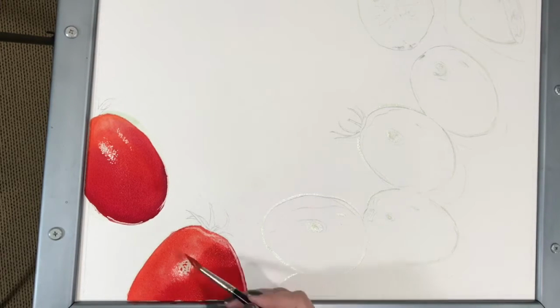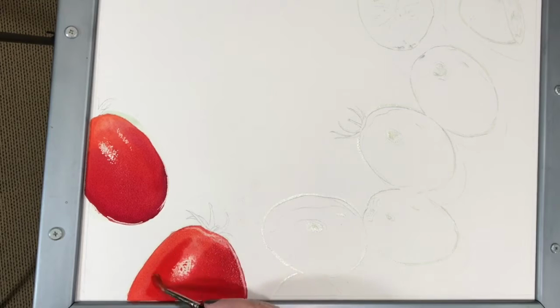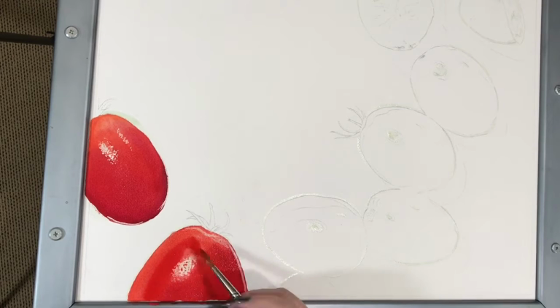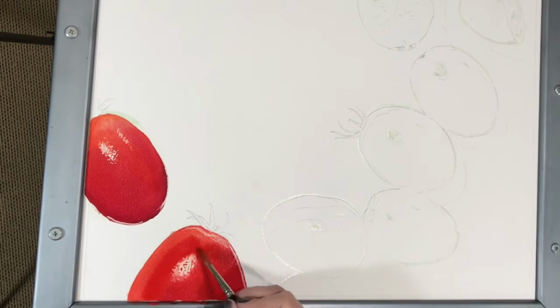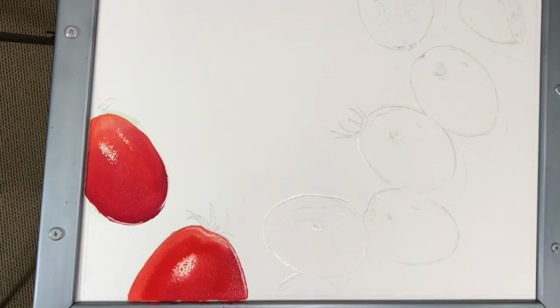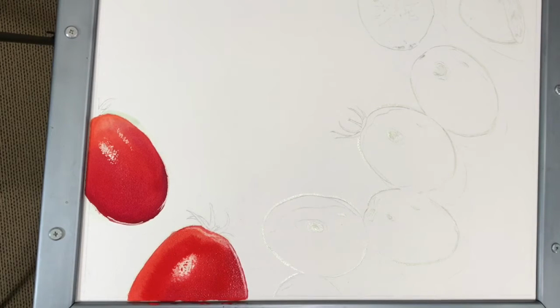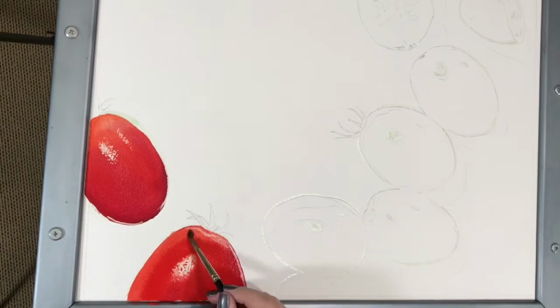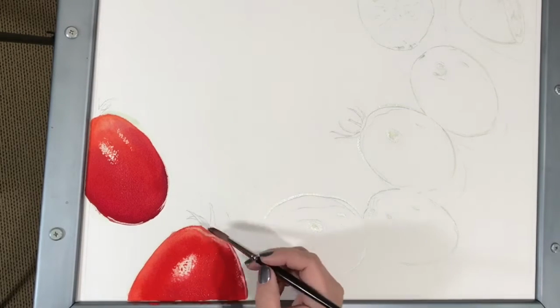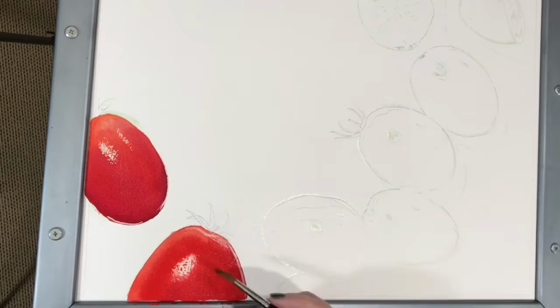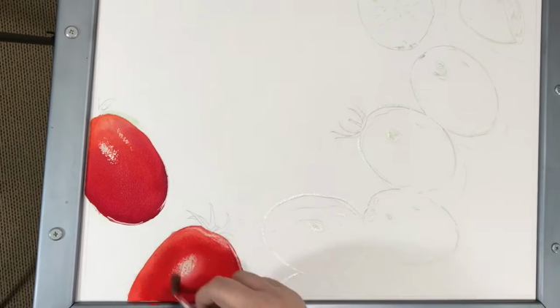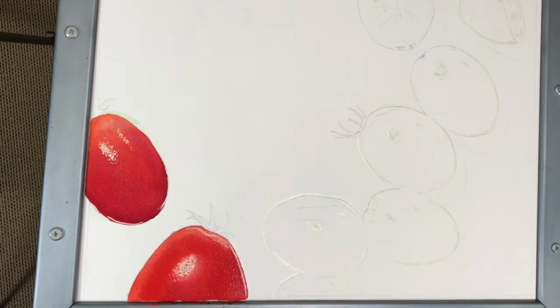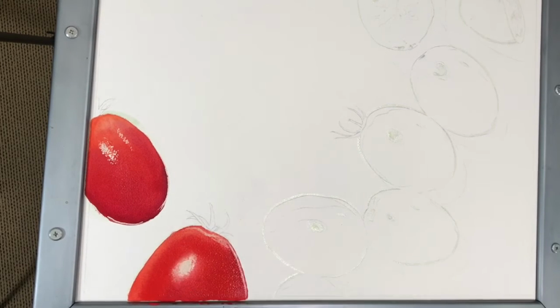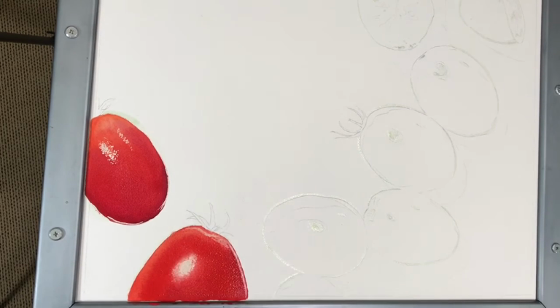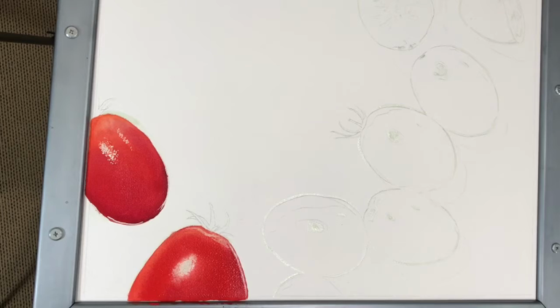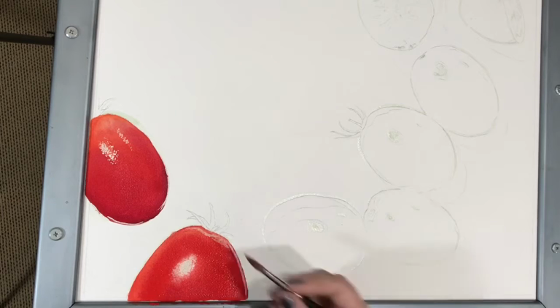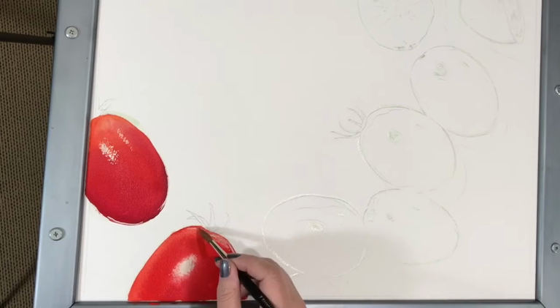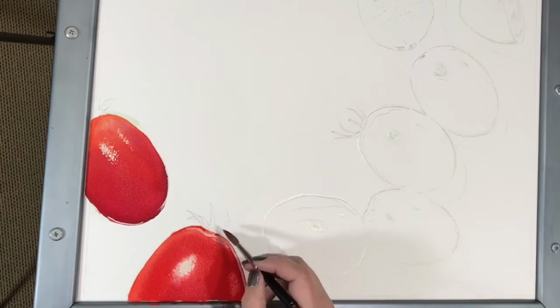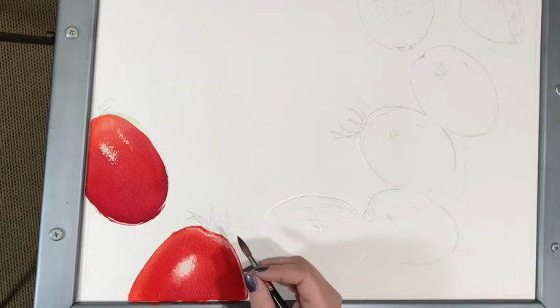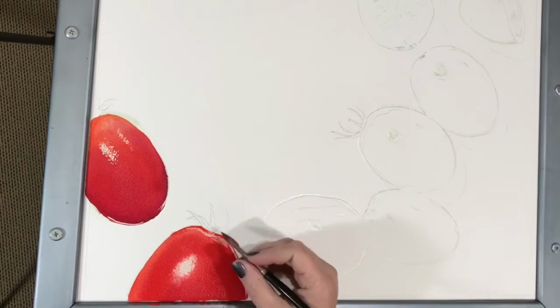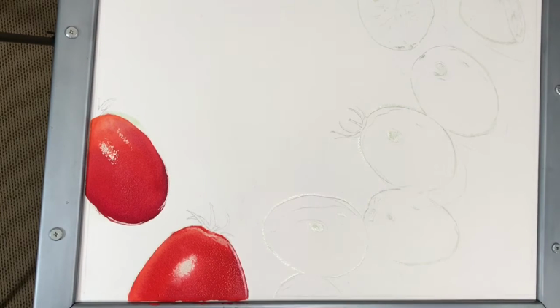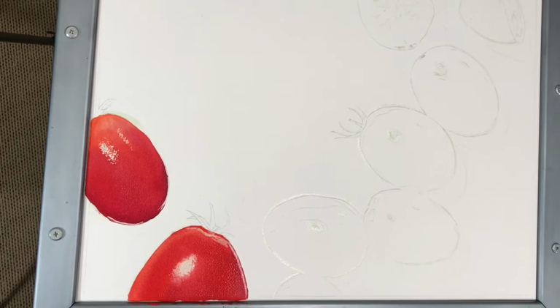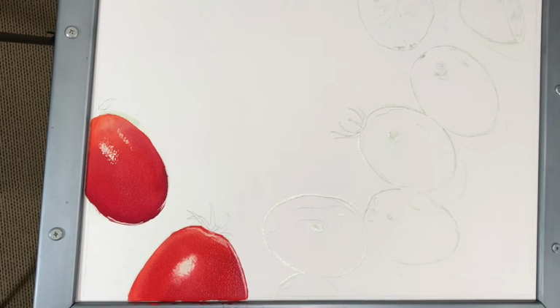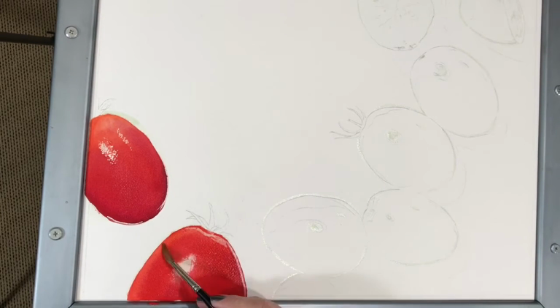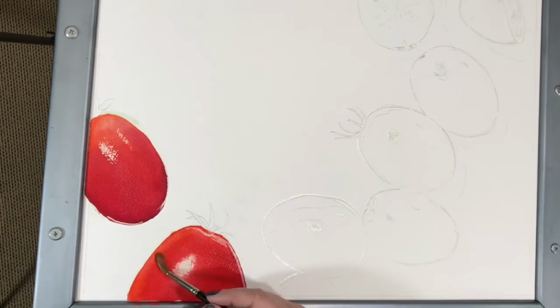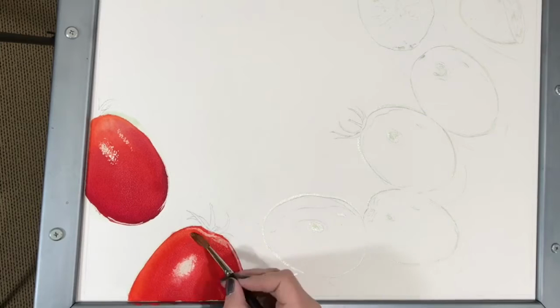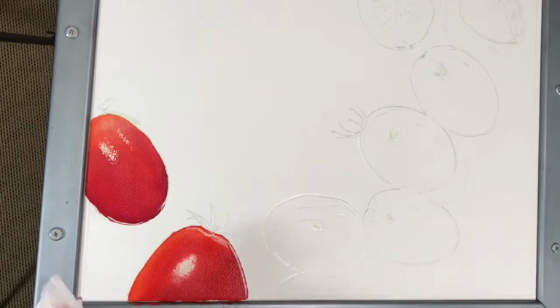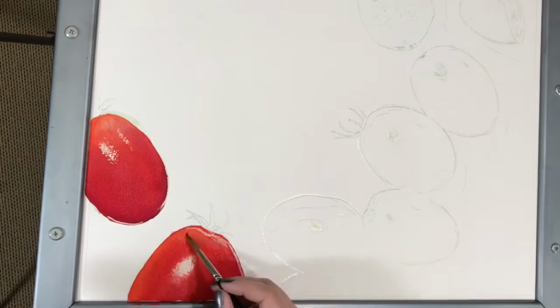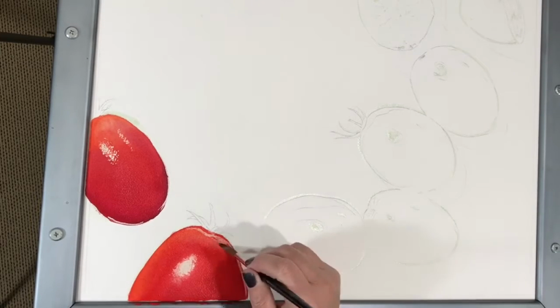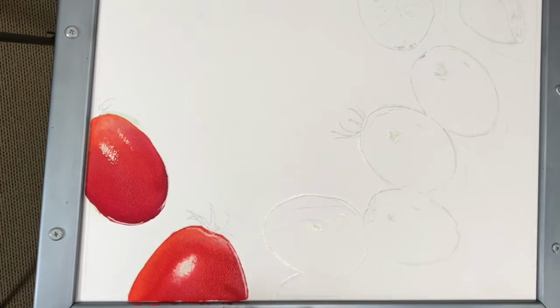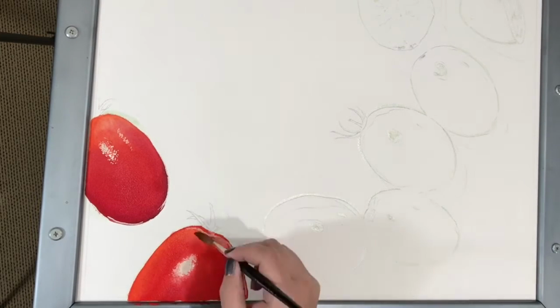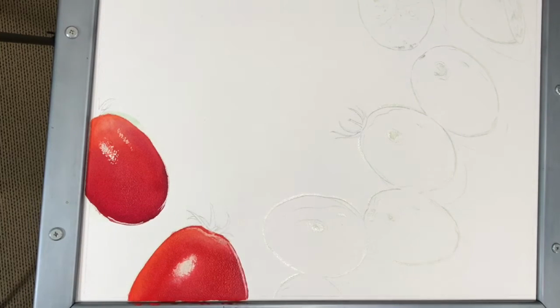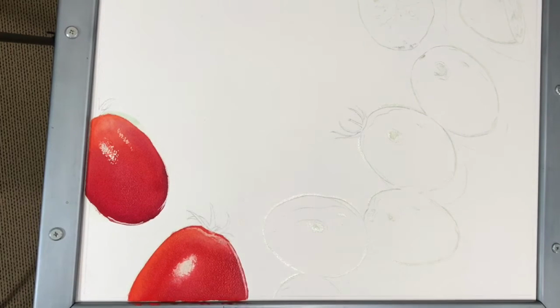In both techniques, initial washes go on first, then by adding more color to the wet-on-wet, or glazing to the wet-on-dry, I am able to adjust values and make subtle color changes.